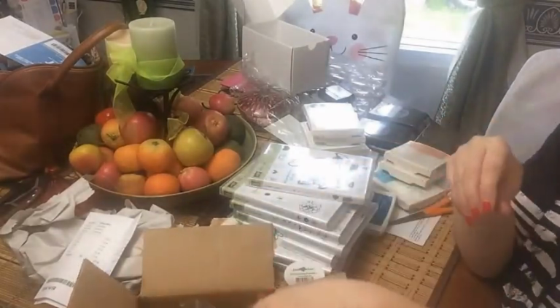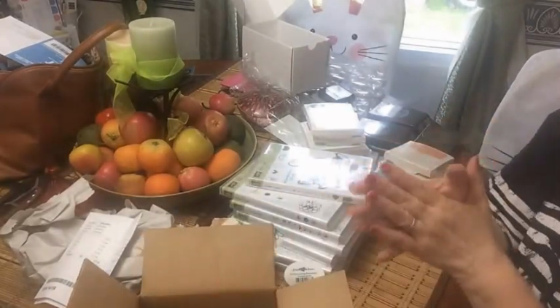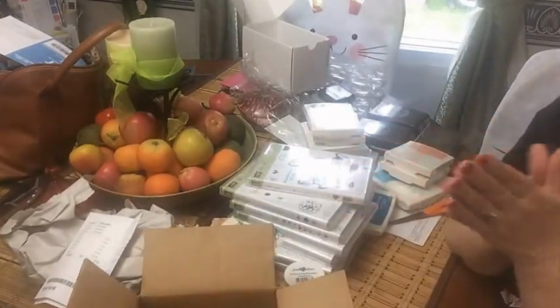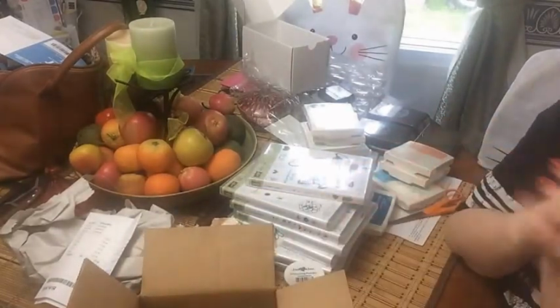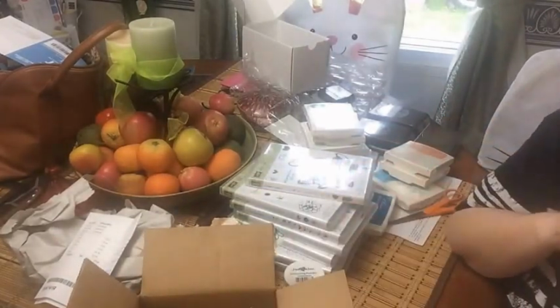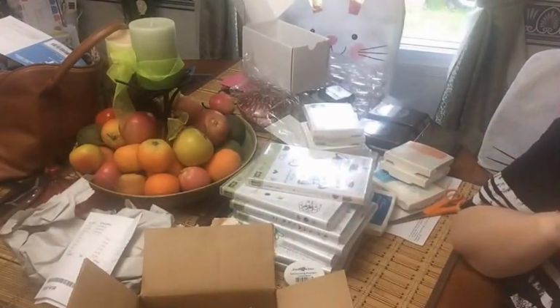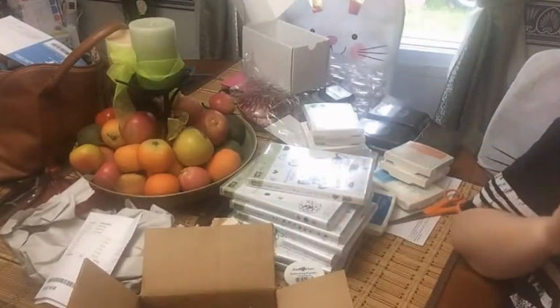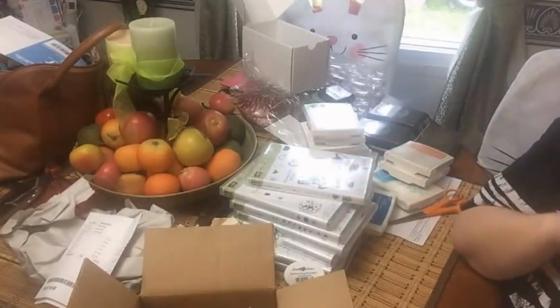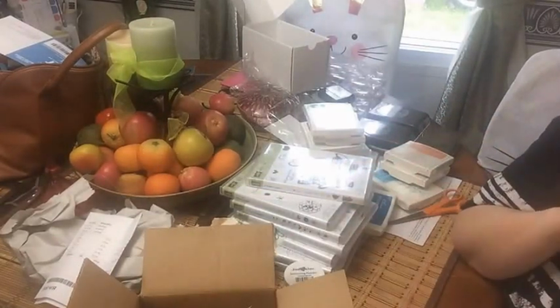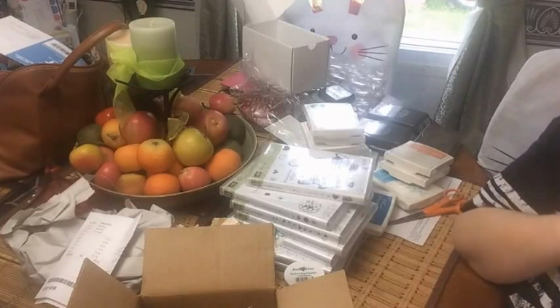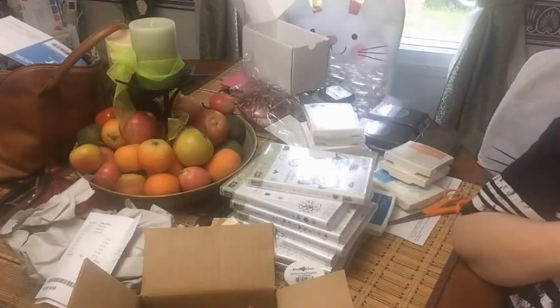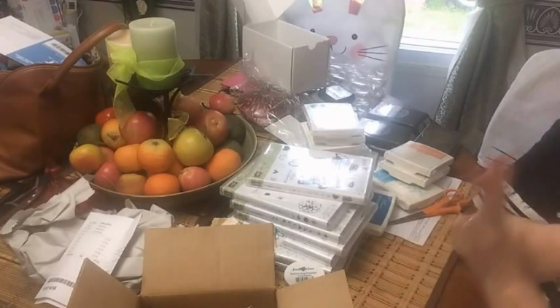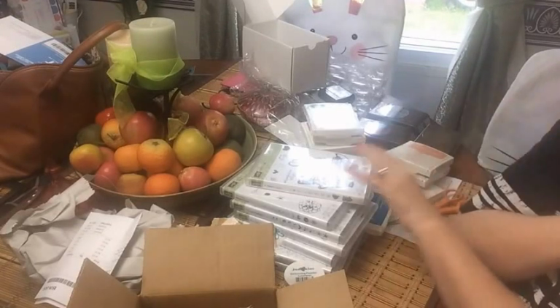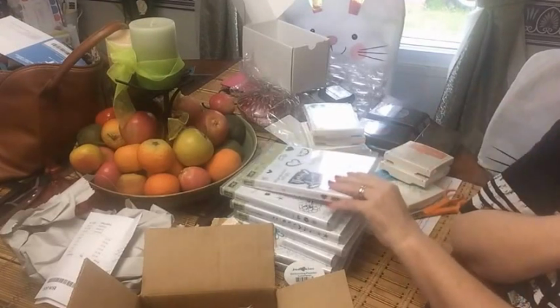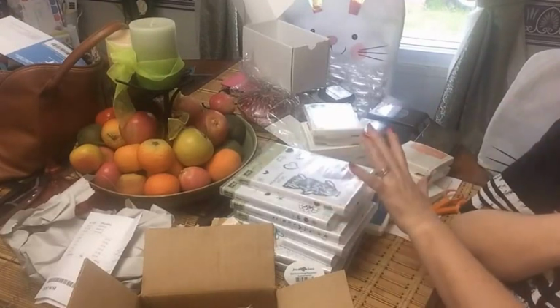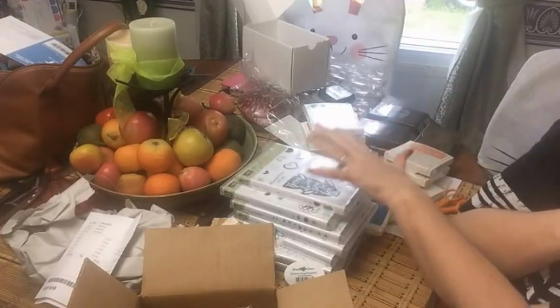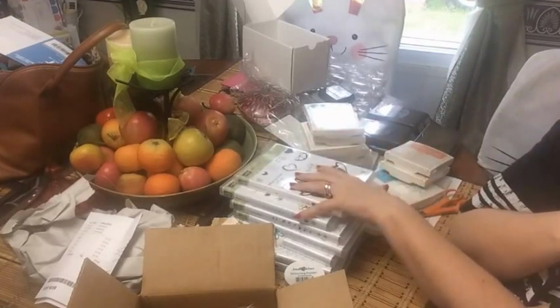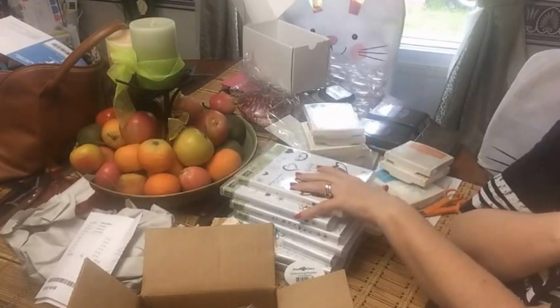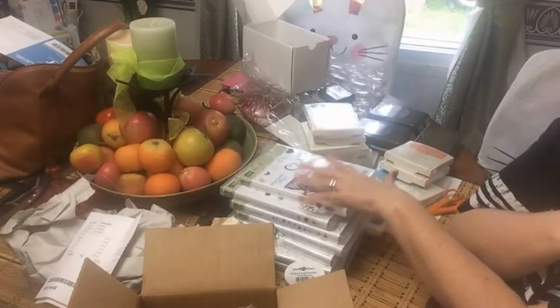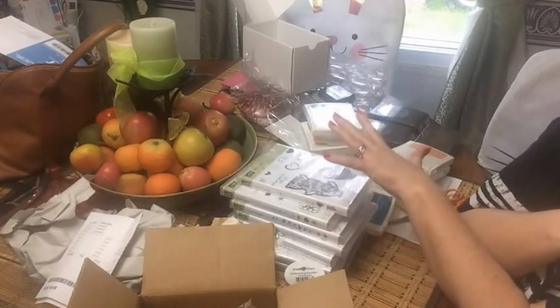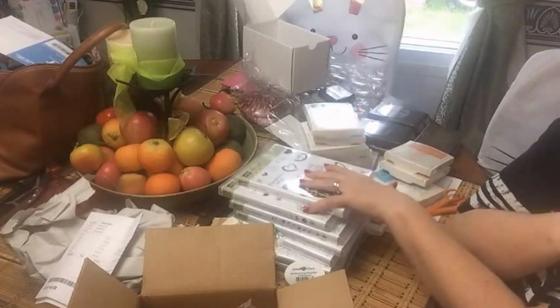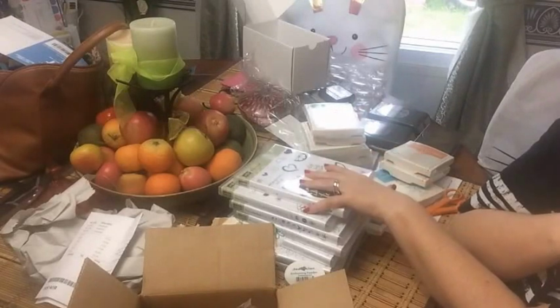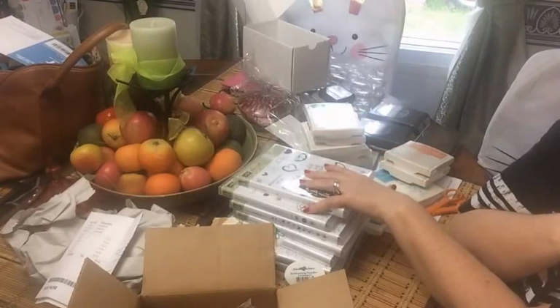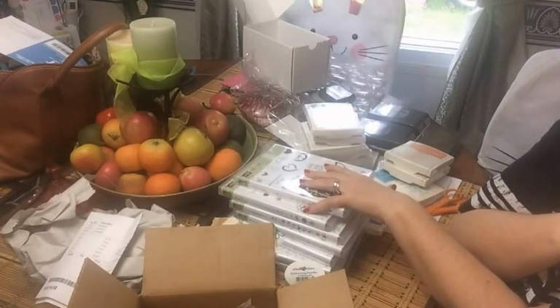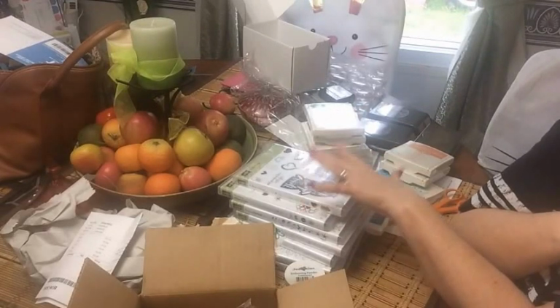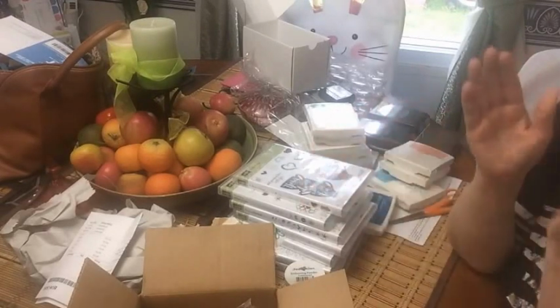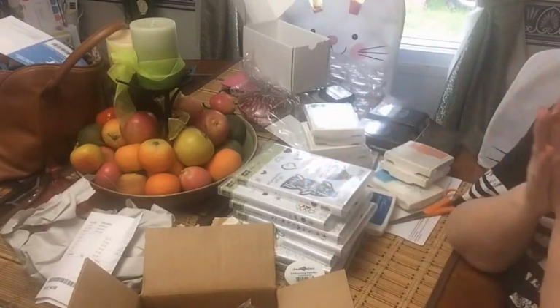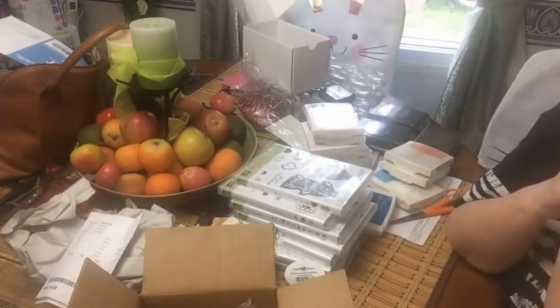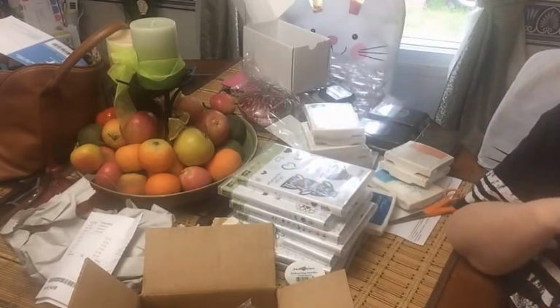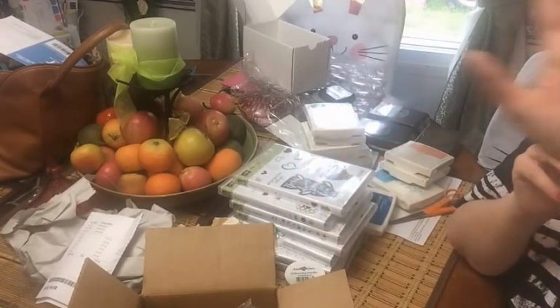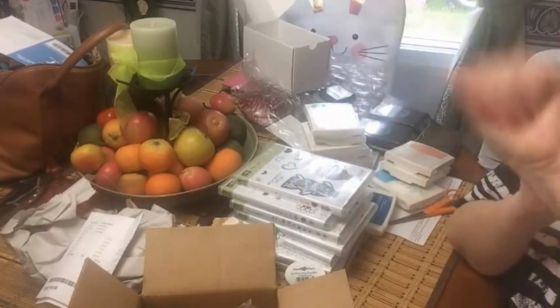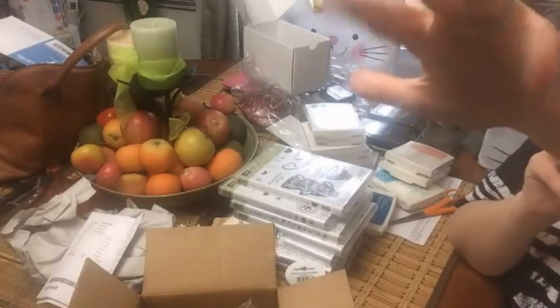Okay y'all, that is it! I hope y'all enjoyed this. I will have the link to Blitzy Blitzy down below, and the link to our Stampin' Up site down below. I hope y'all enjoyed this - we'll talk to y'all later, bye!